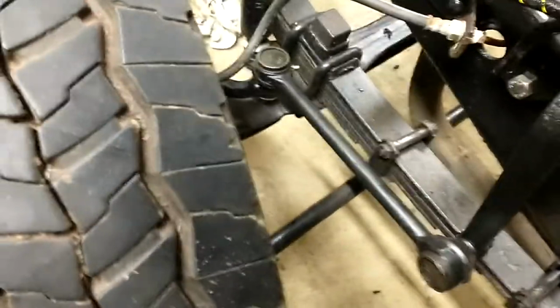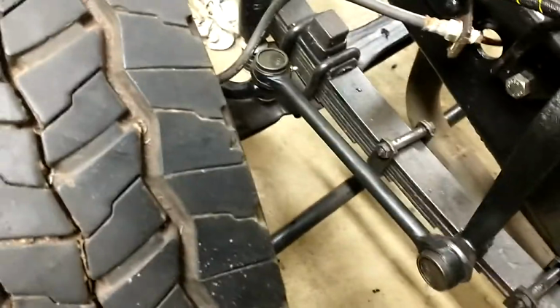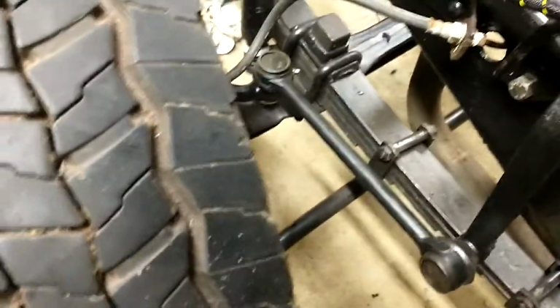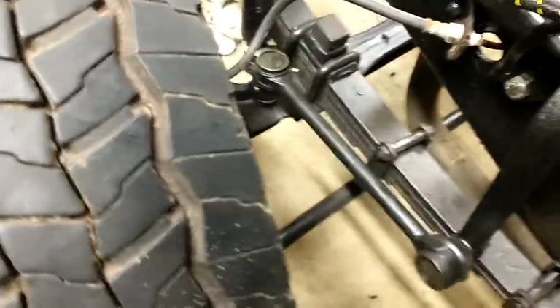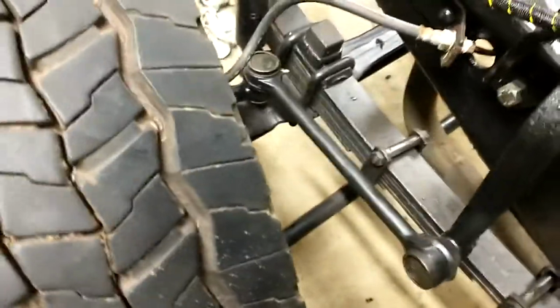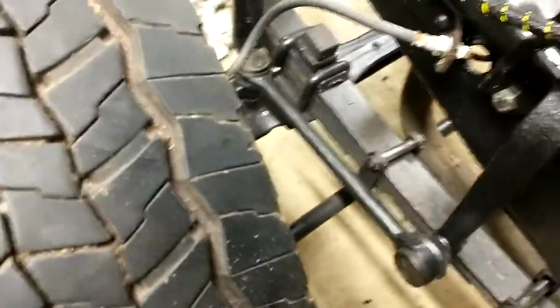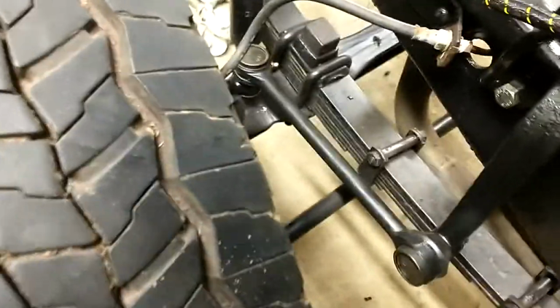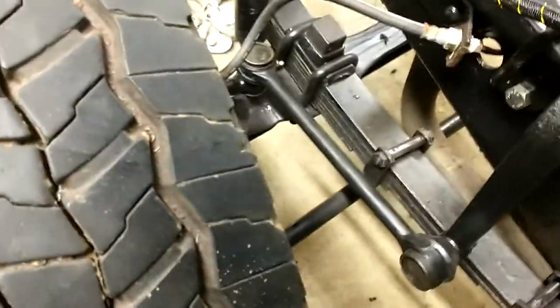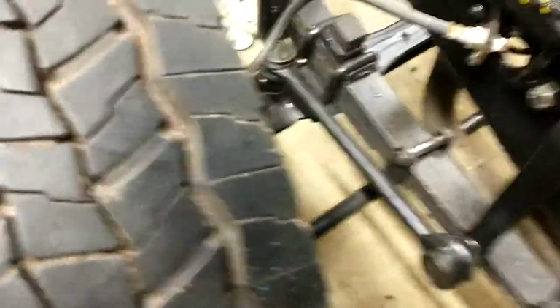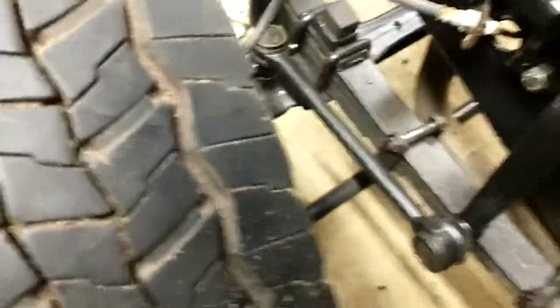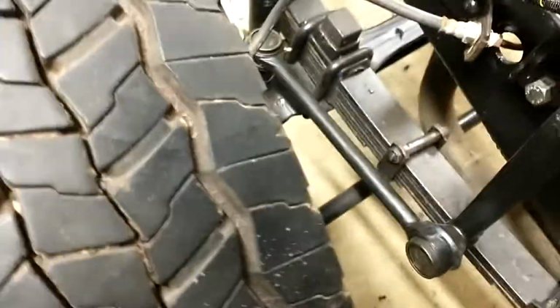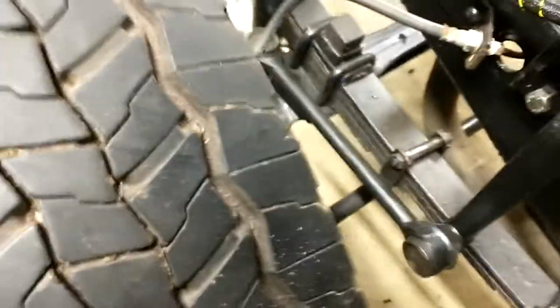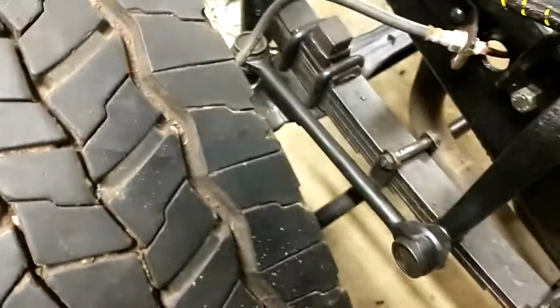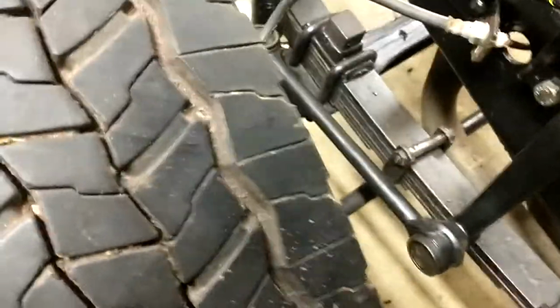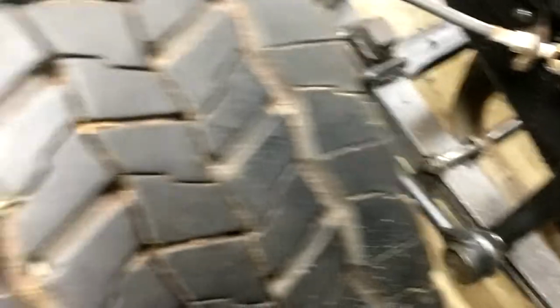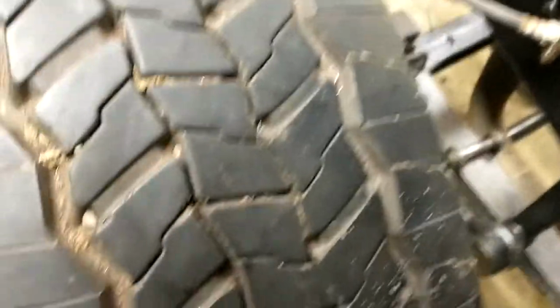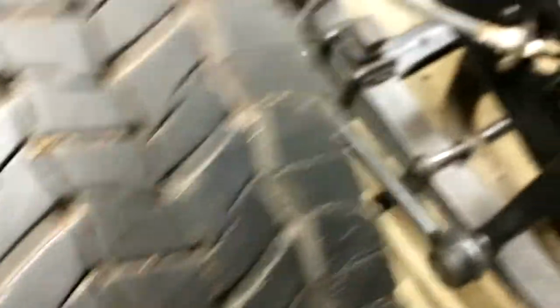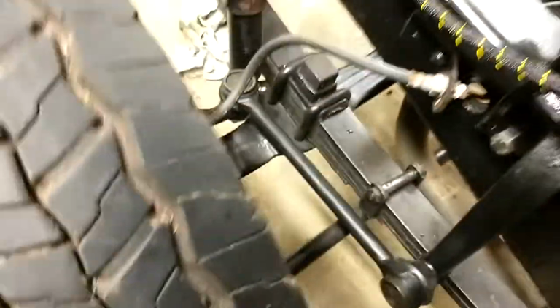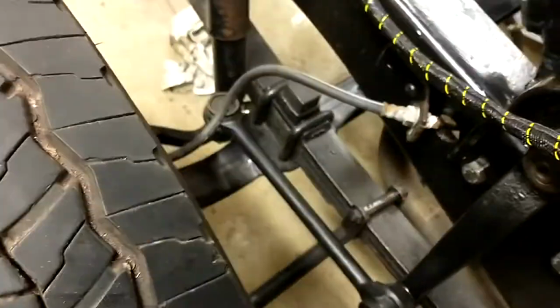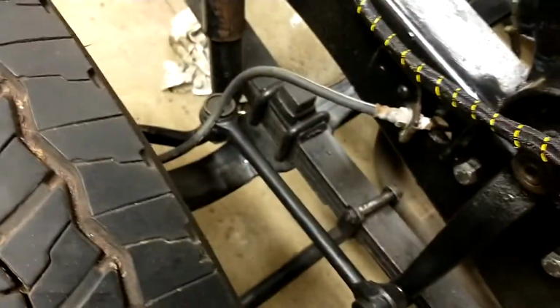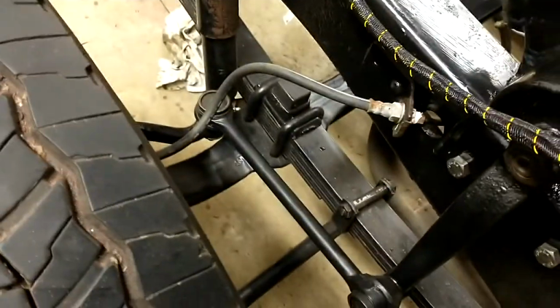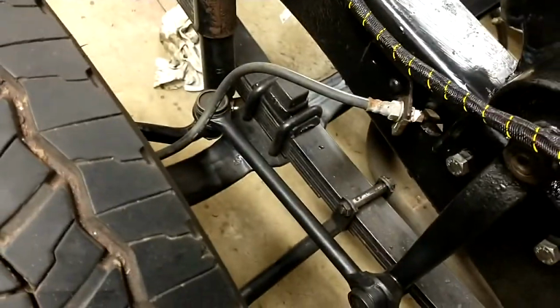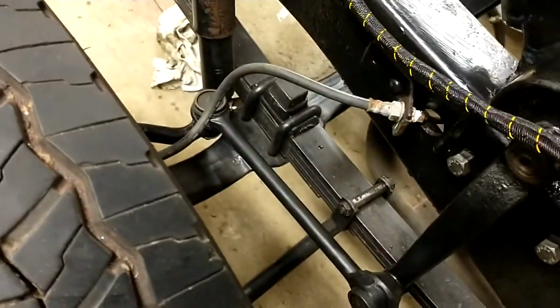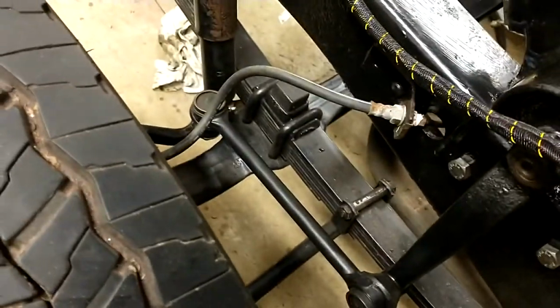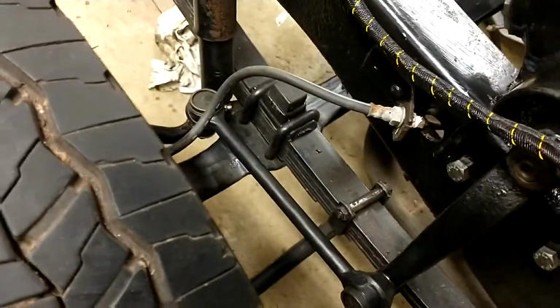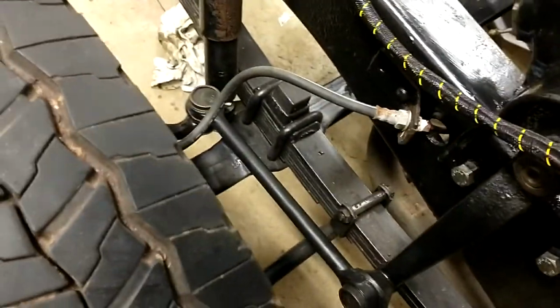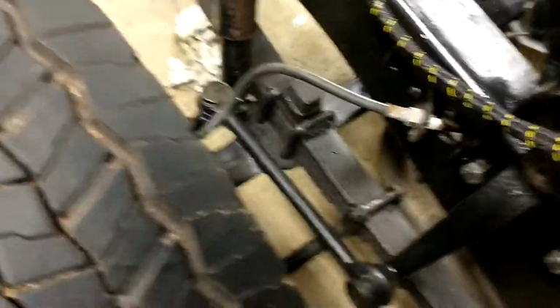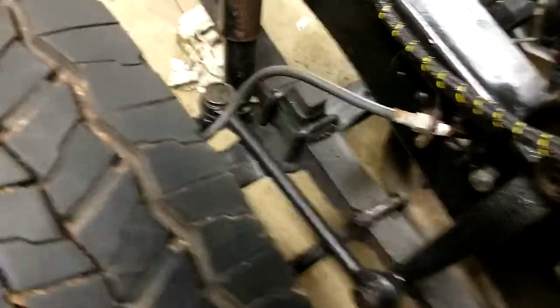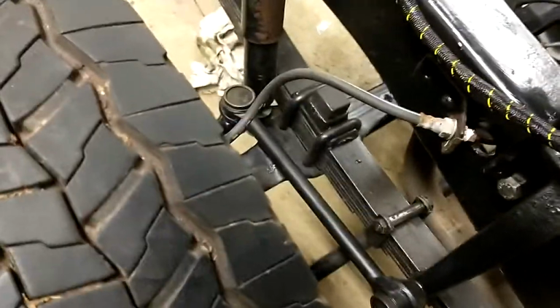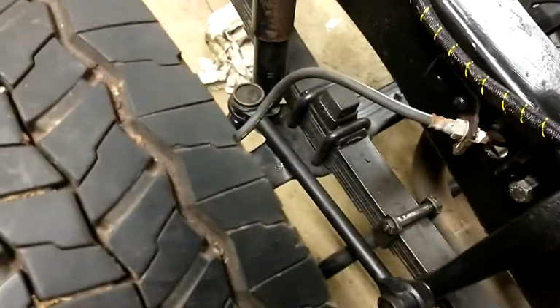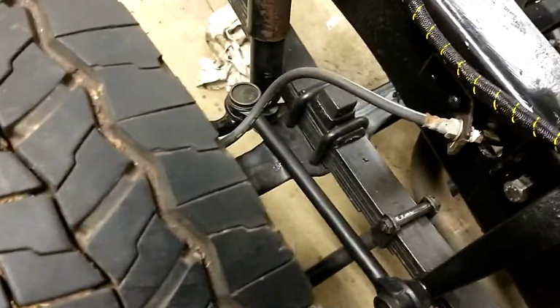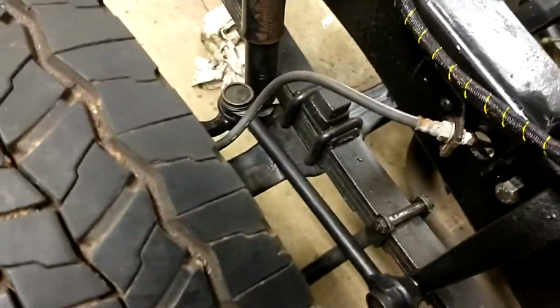Back the other way. That was just a tie rod hitting the exhaust pipe that's on the ground. I clear the shock — yes.